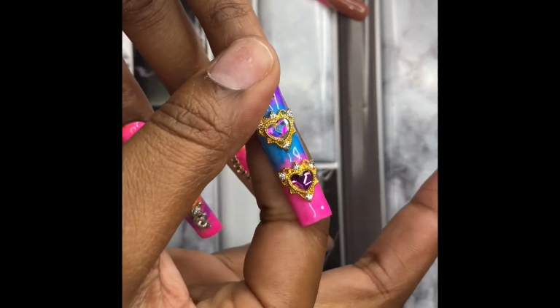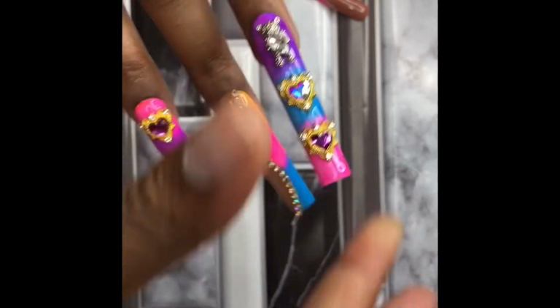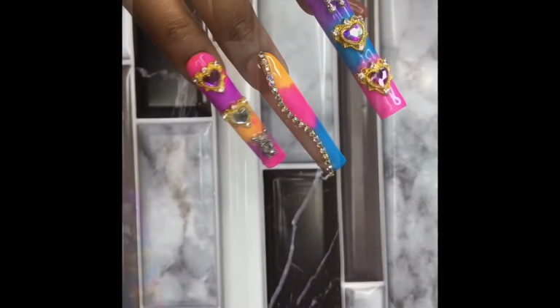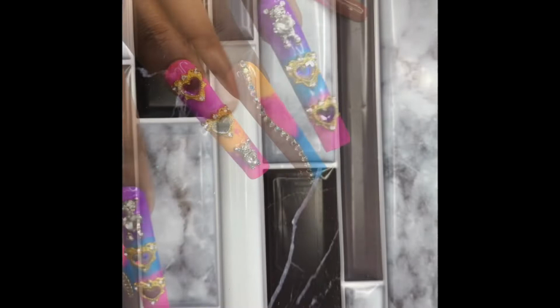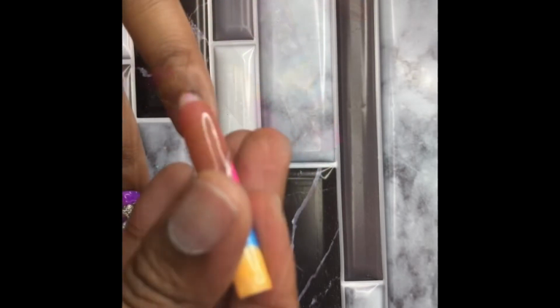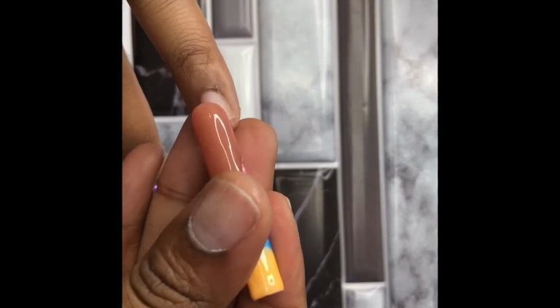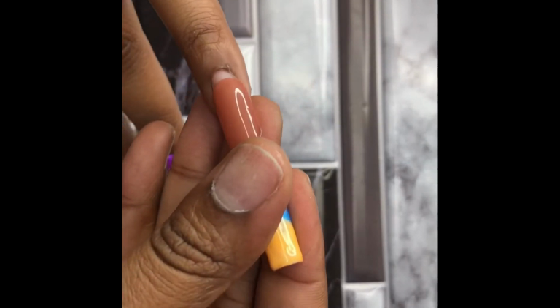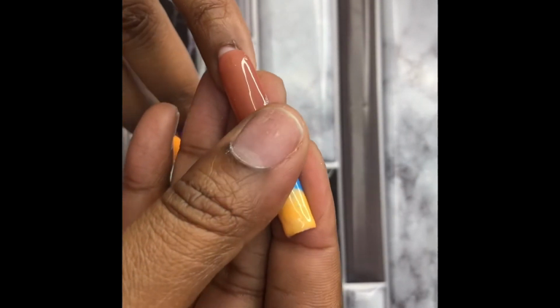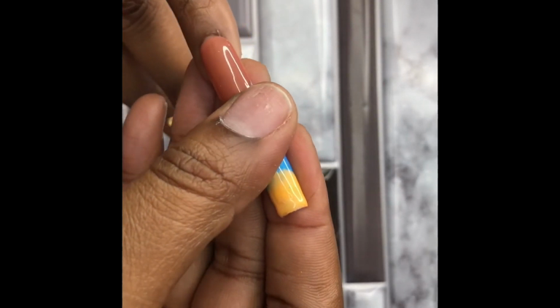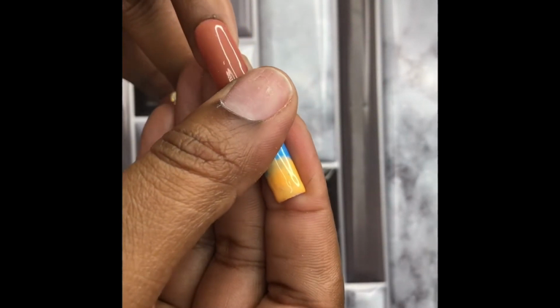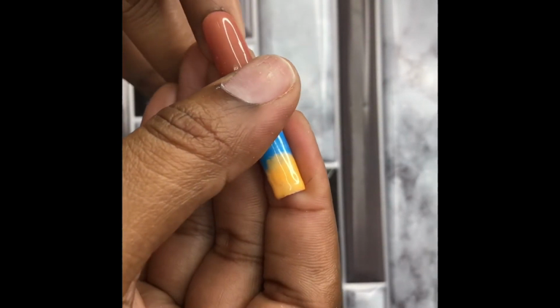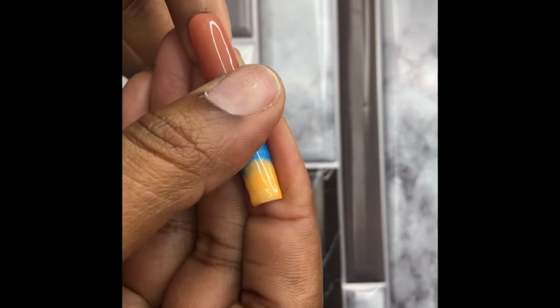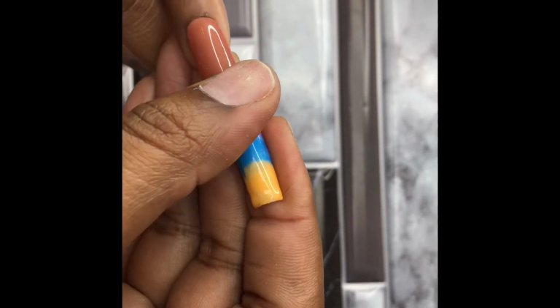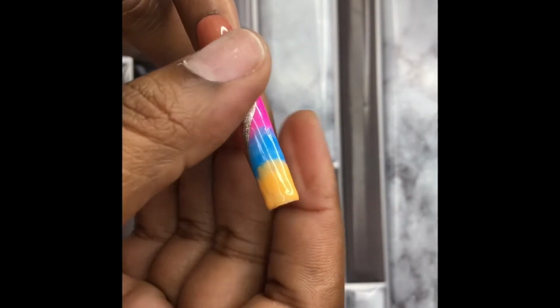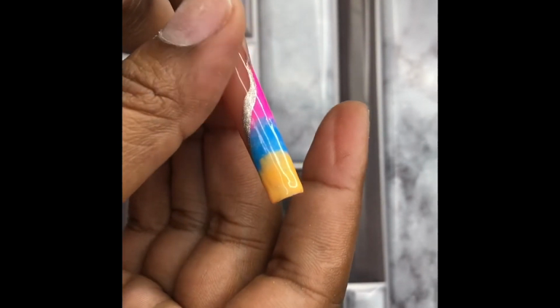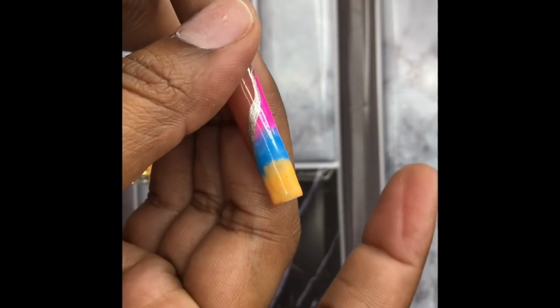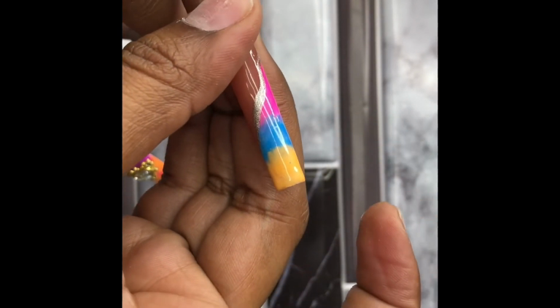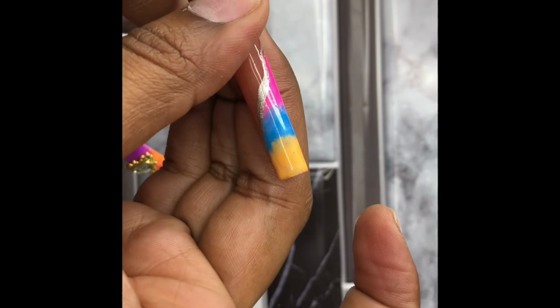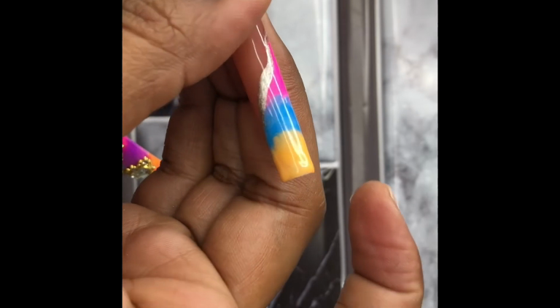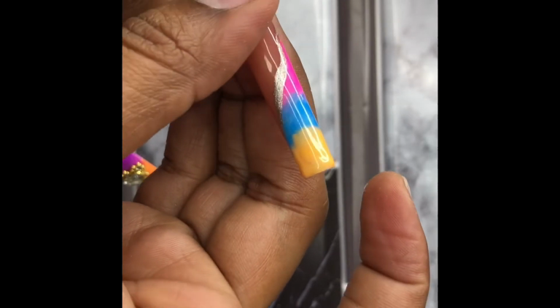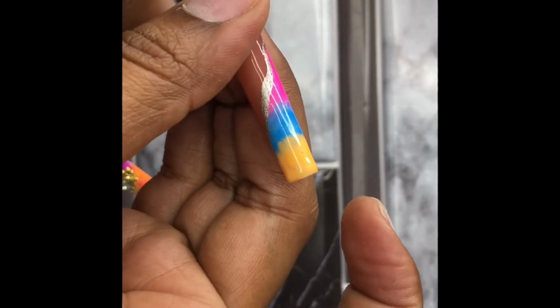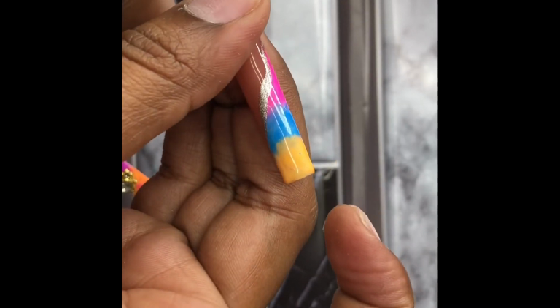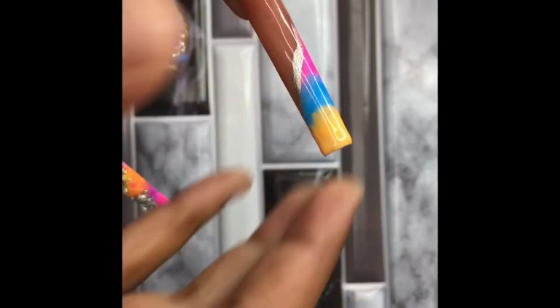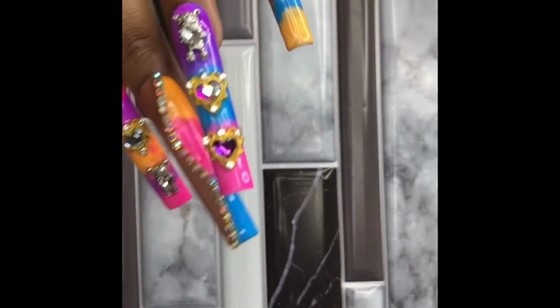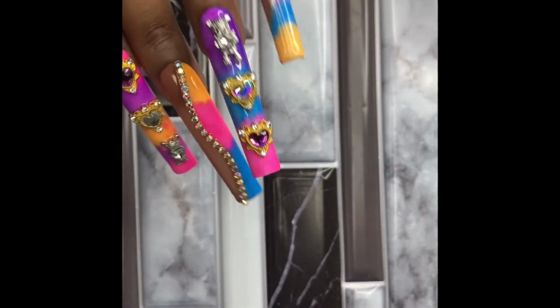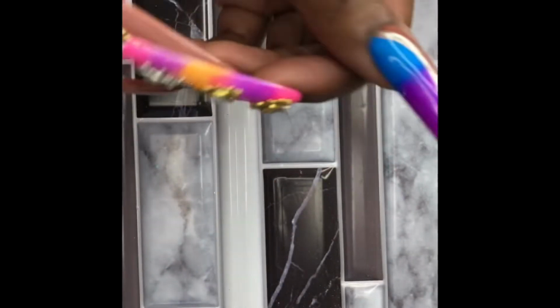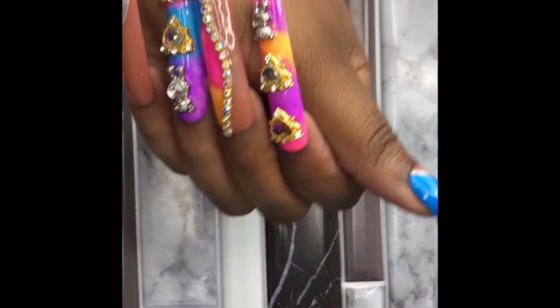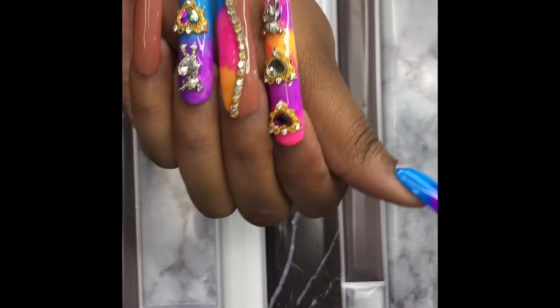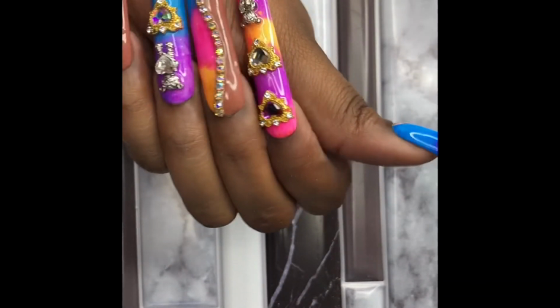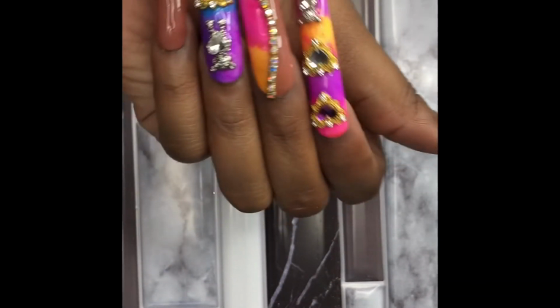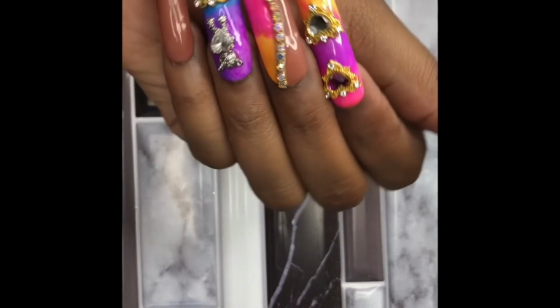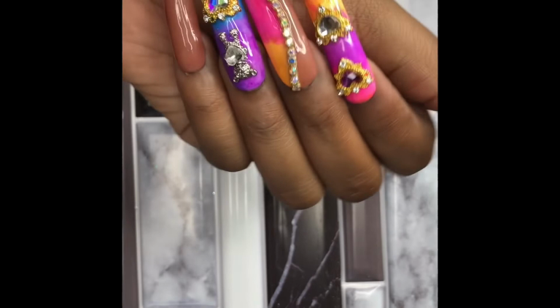This press-on nail set is called Summer Wave, located on my online store. All press-on nails are handmade by me, available in all shapes and sizes. You can also find the link in the description box below.